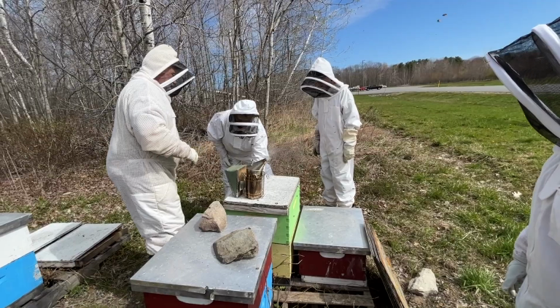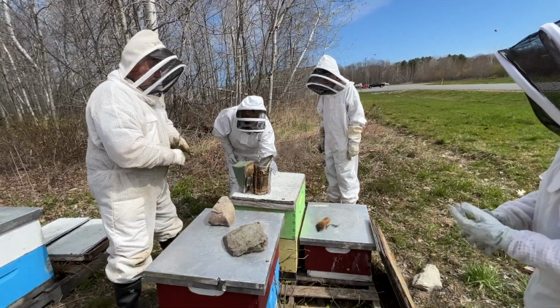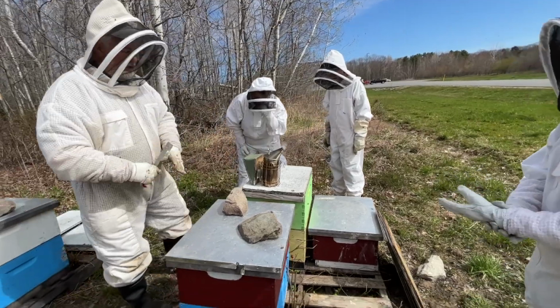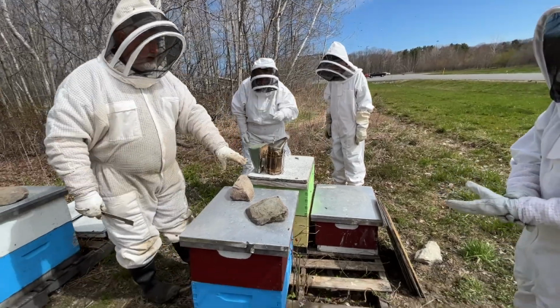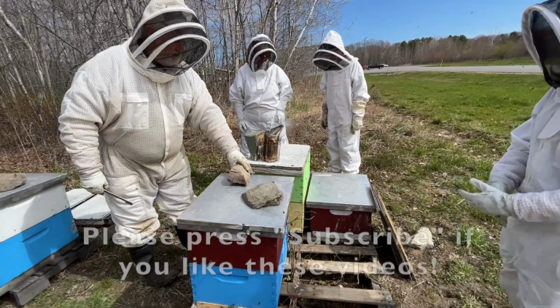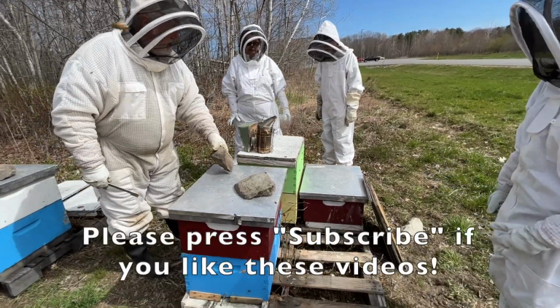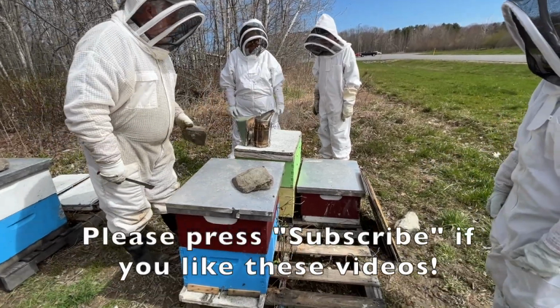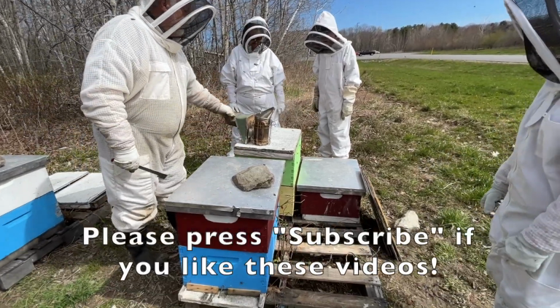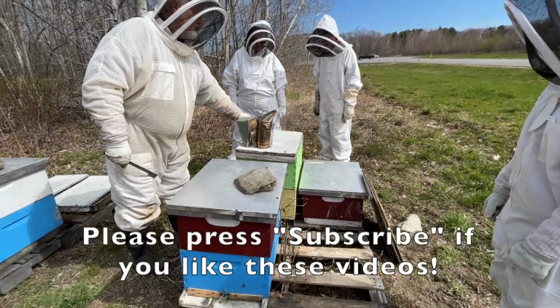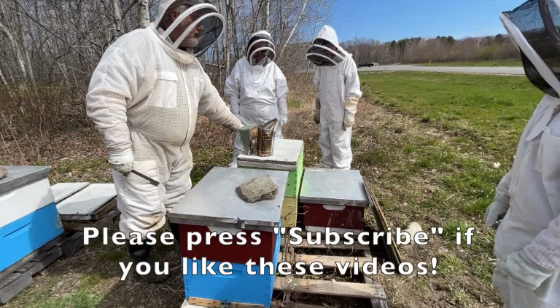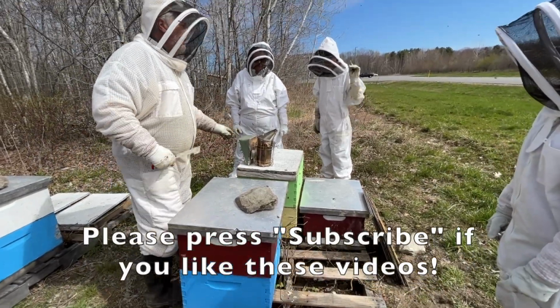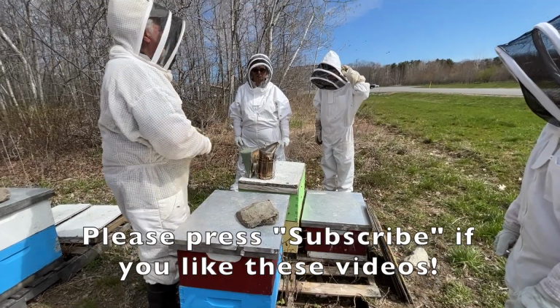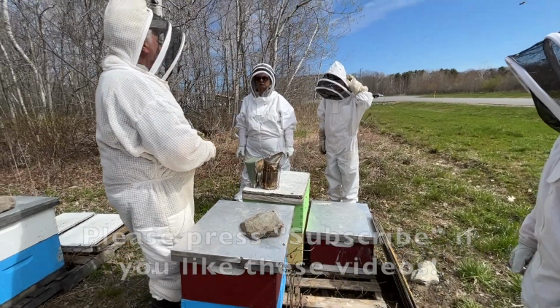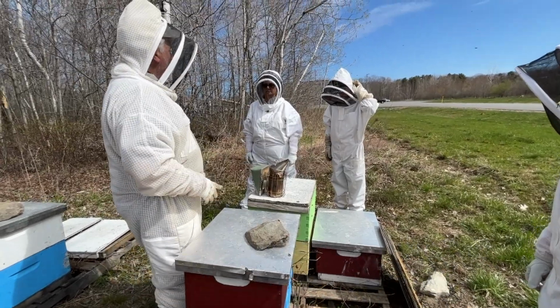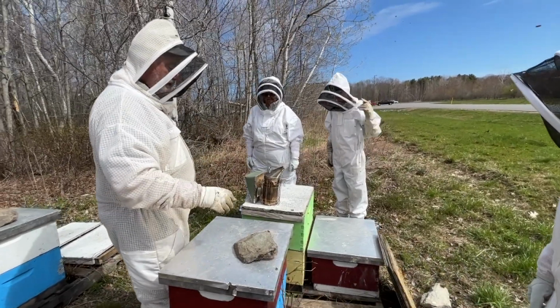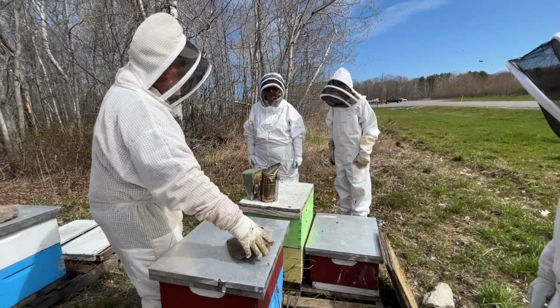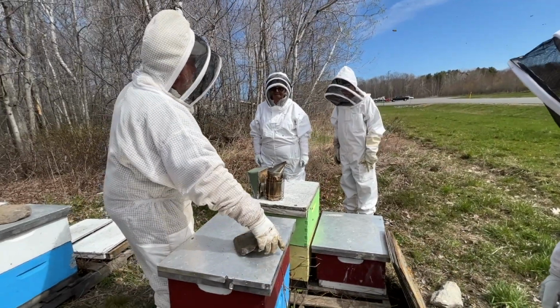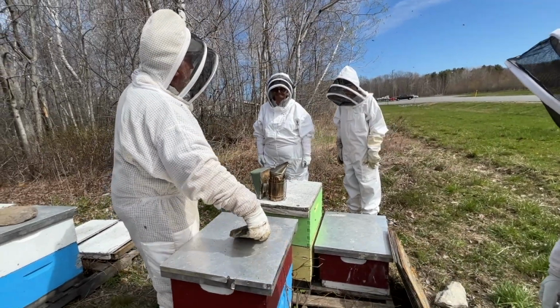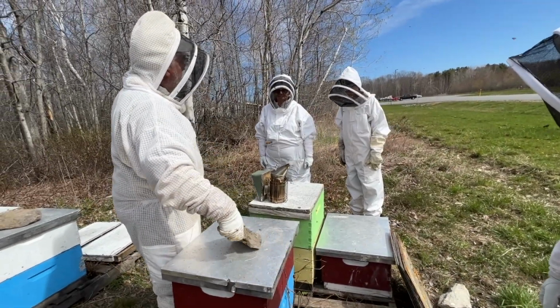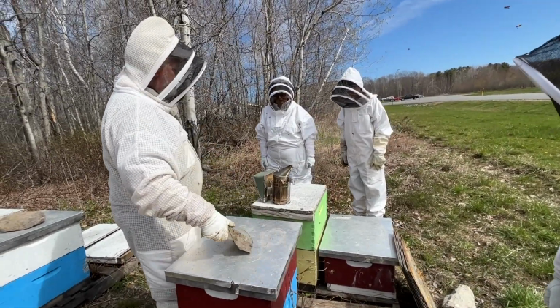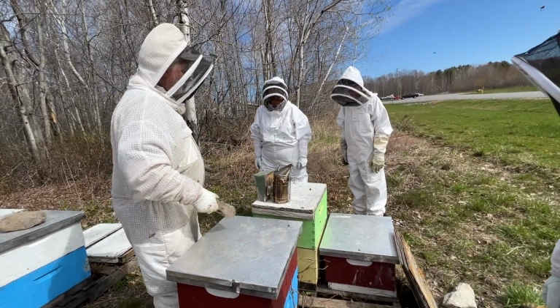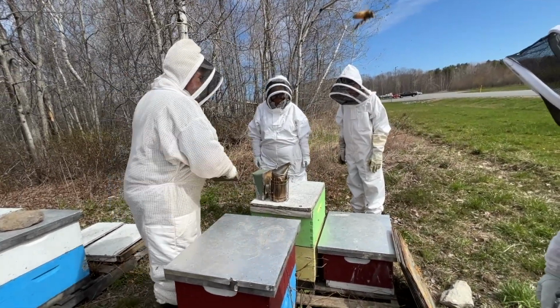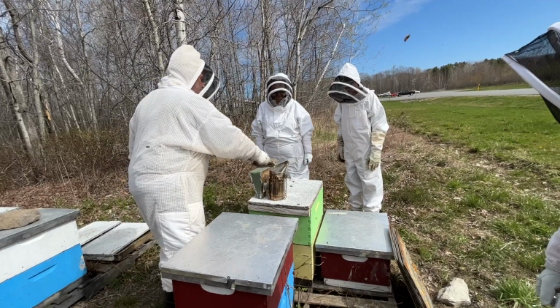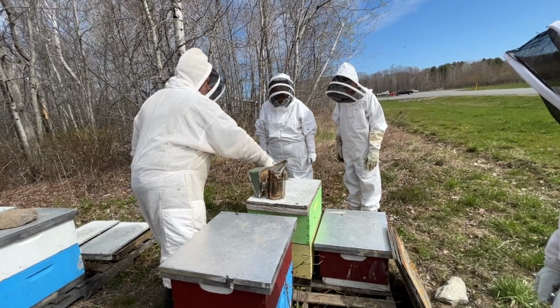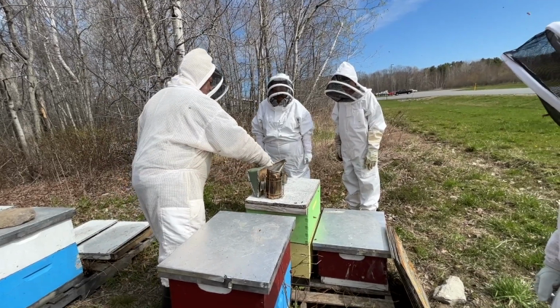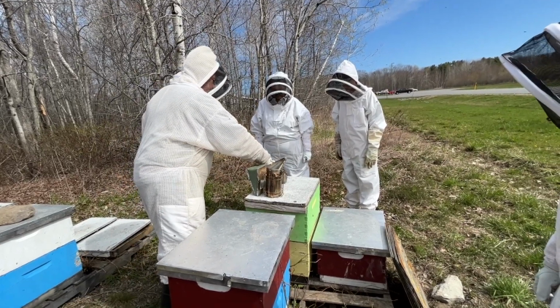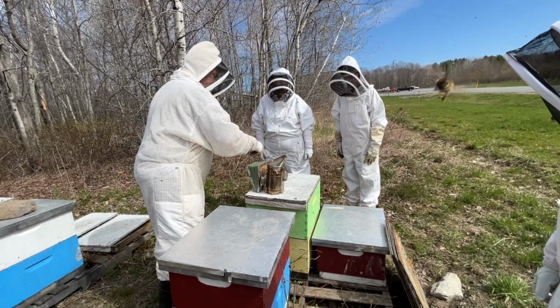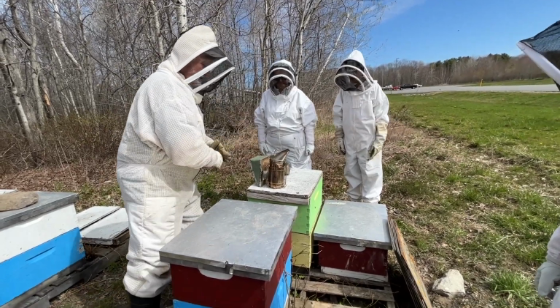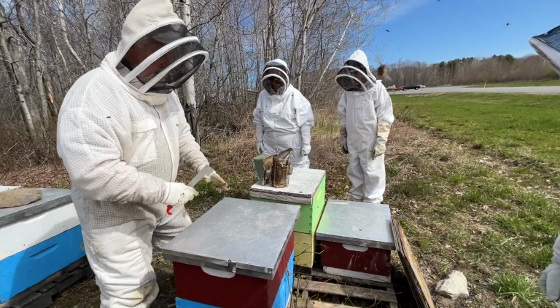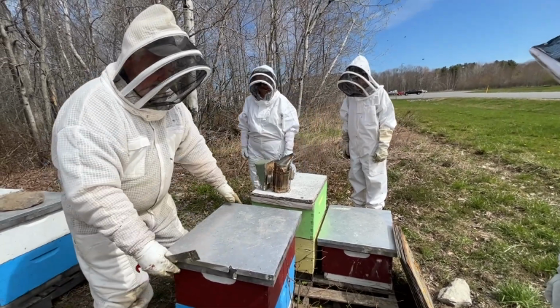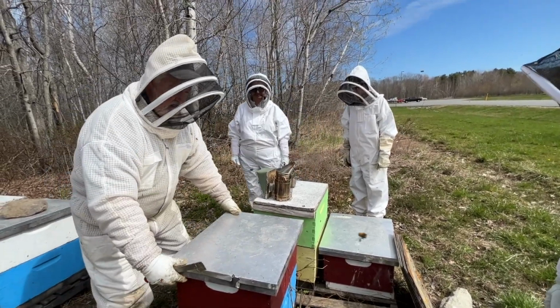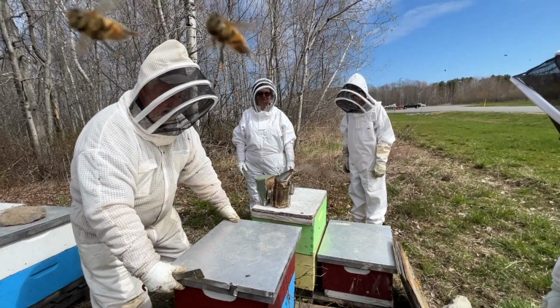She doesn't want to come out of the hive at all. A queen only comes out of the hive twice in her lifetime — once when she's mated, and once when the colony swarms. Otherwise she never leaves normally, except when we pay her a visit.